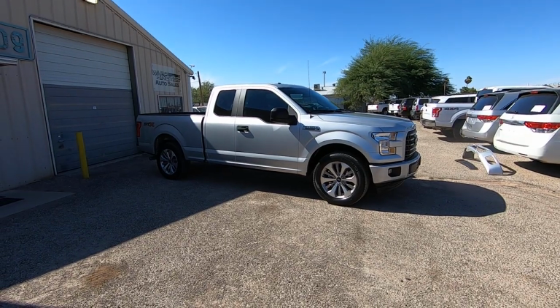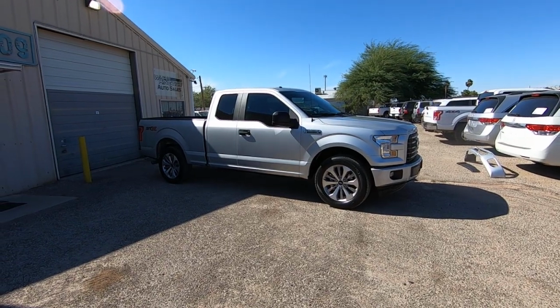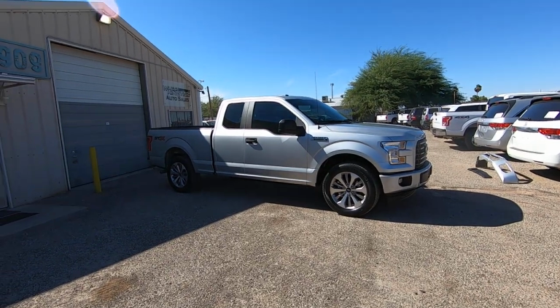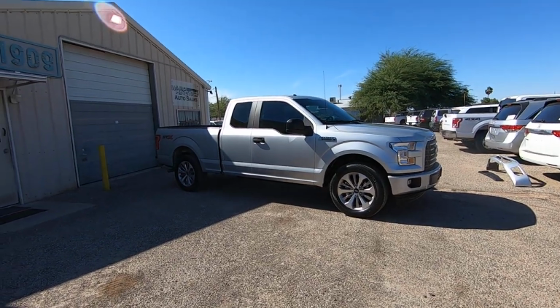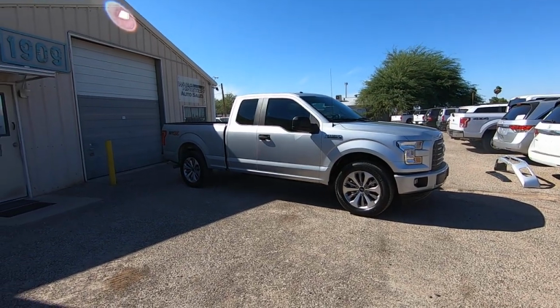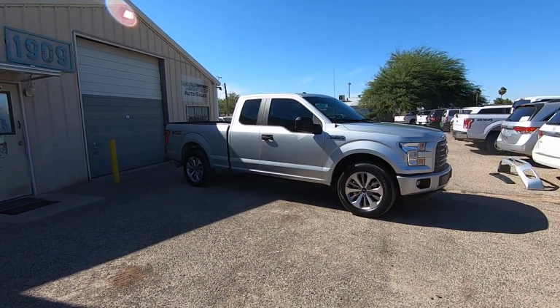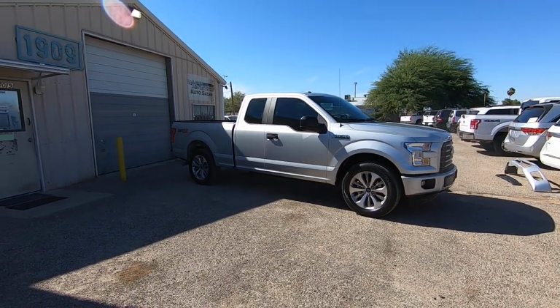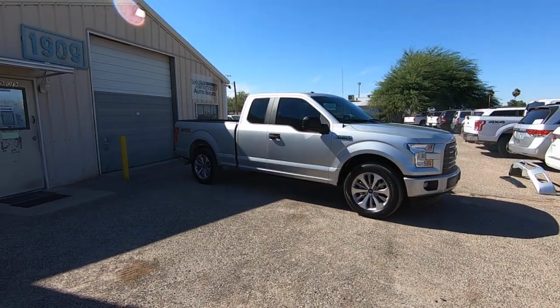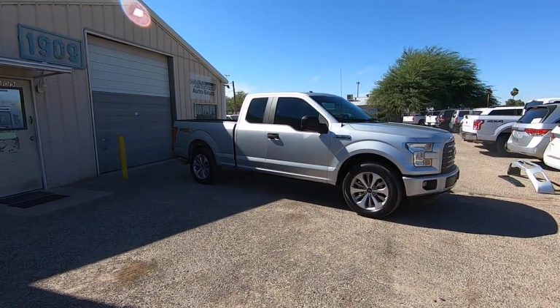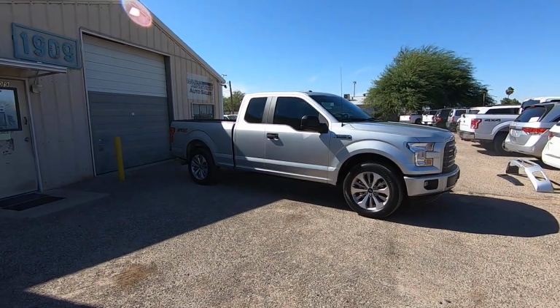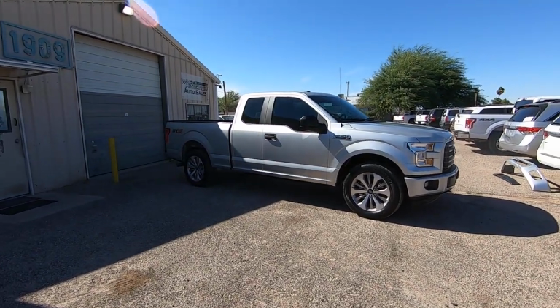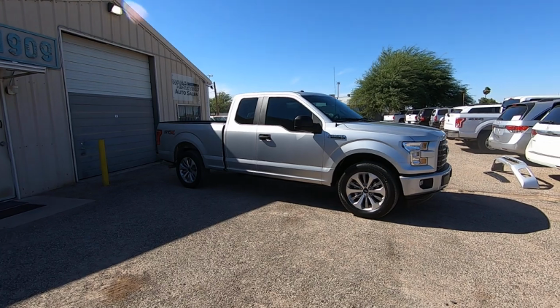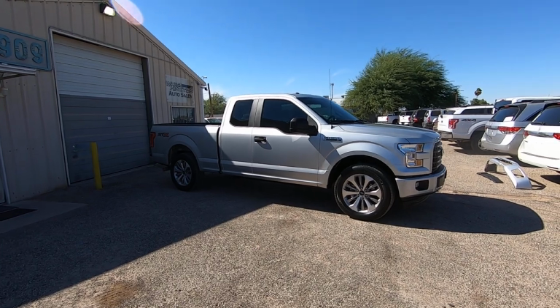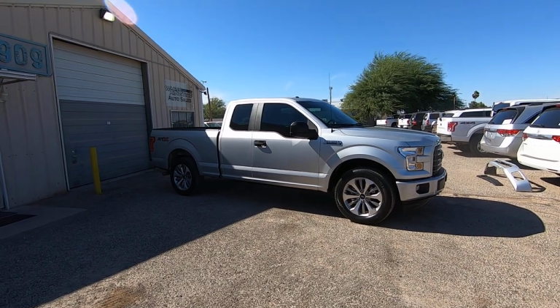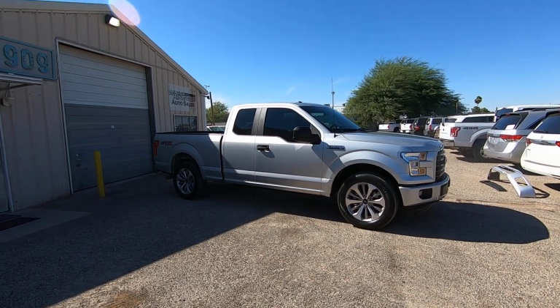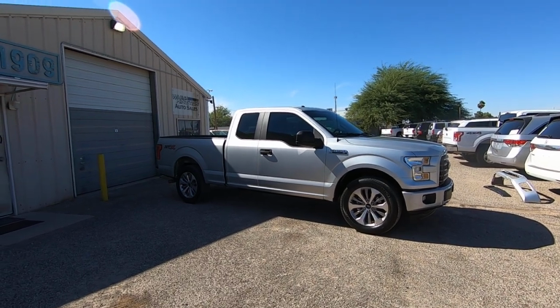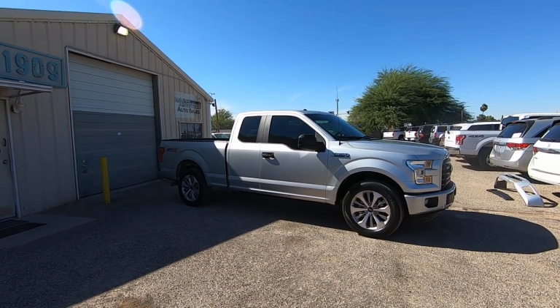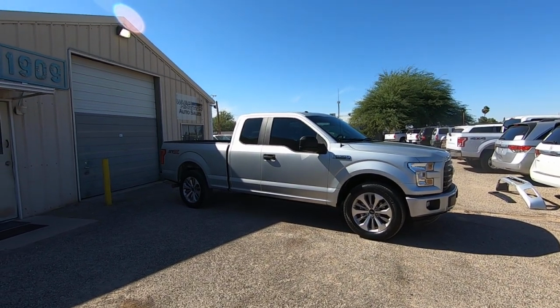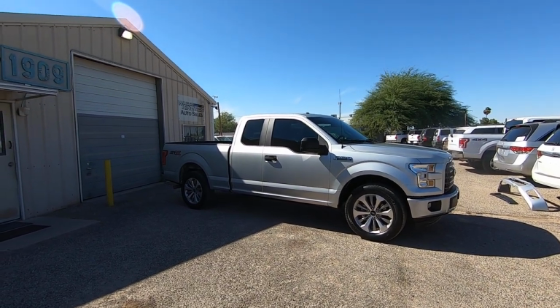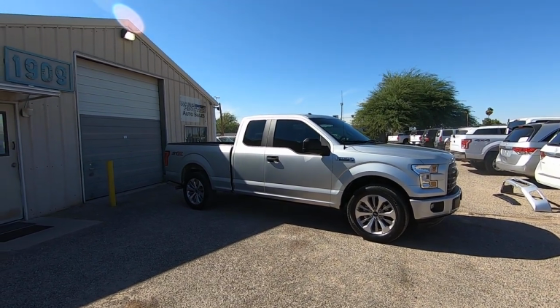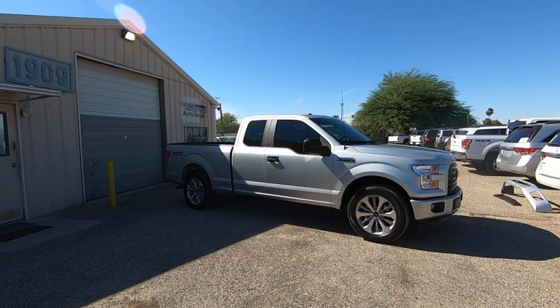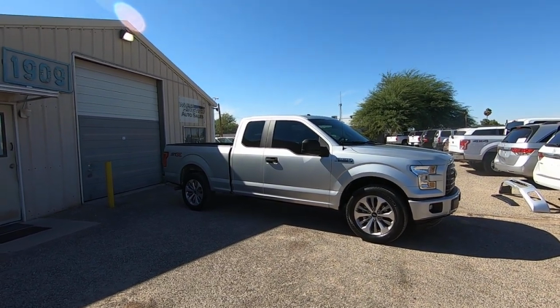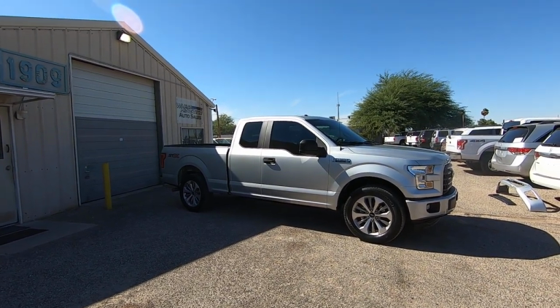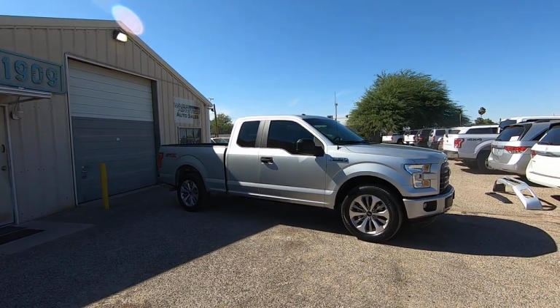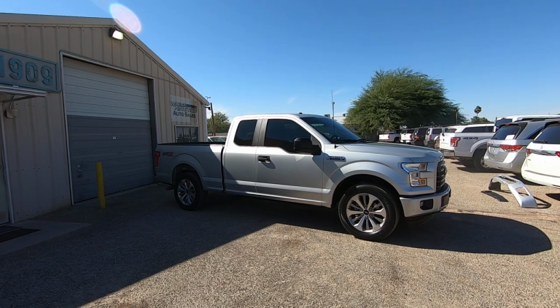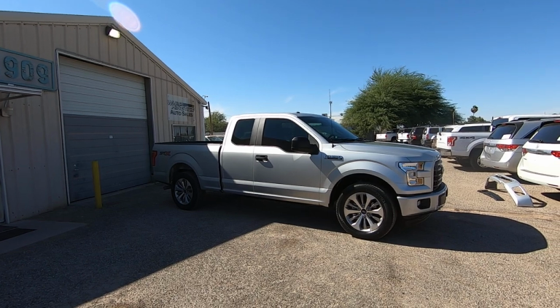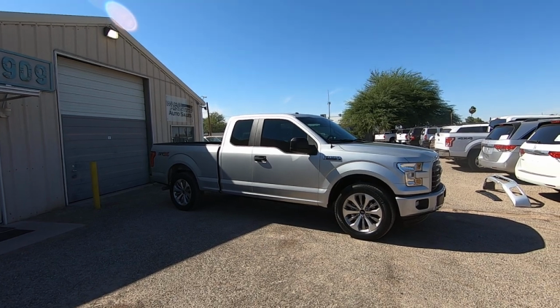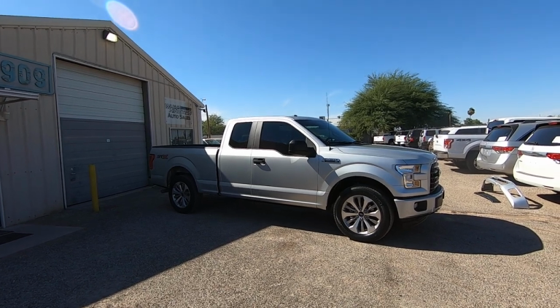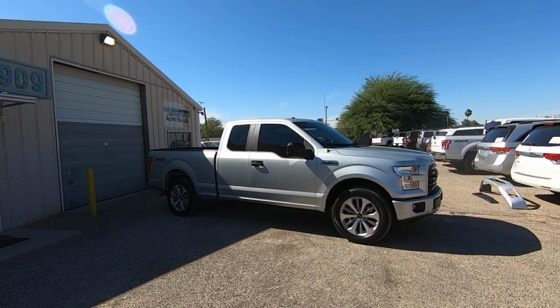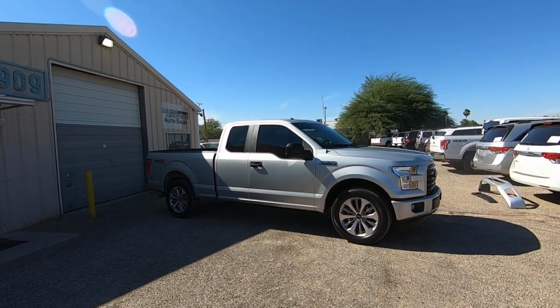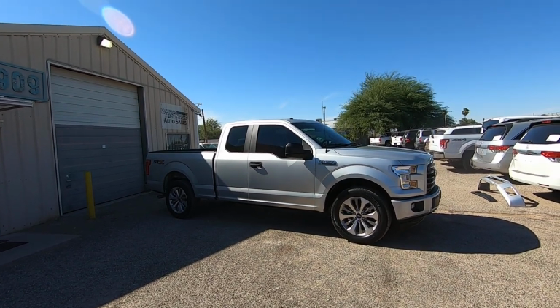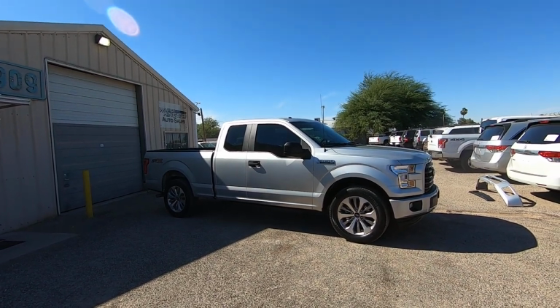This is Roger with Wheel Kinetics. We're selling this truck. It's a 2017 Ford F-150 Super Cab — that's a four-door extra cab — short bed.